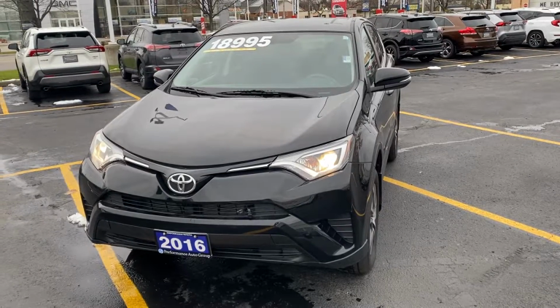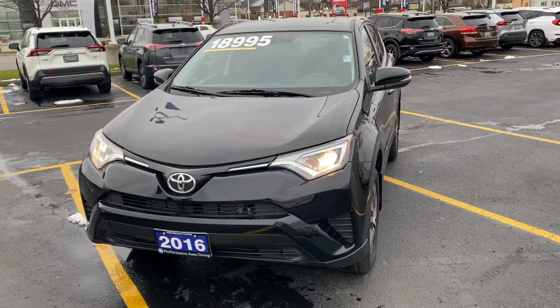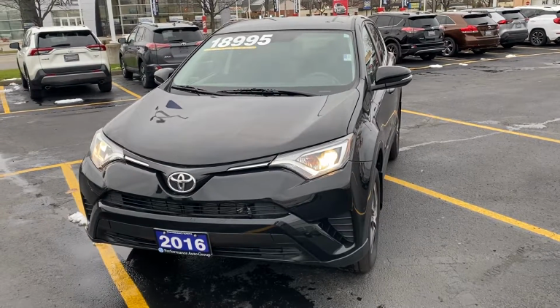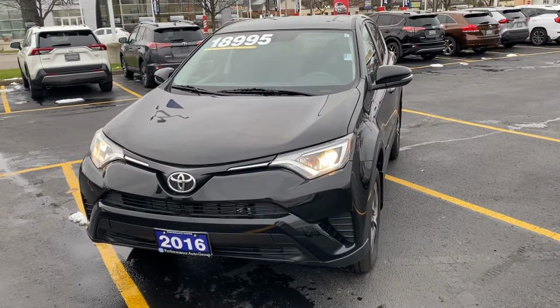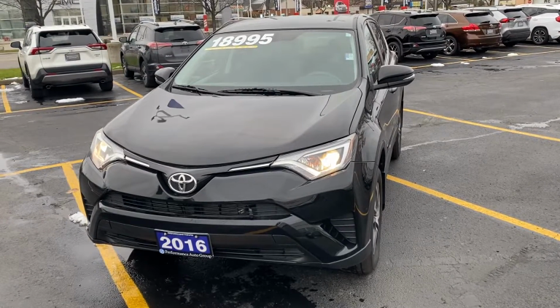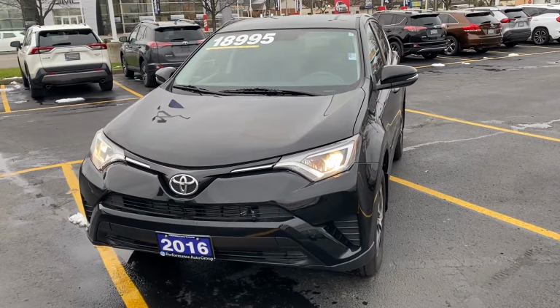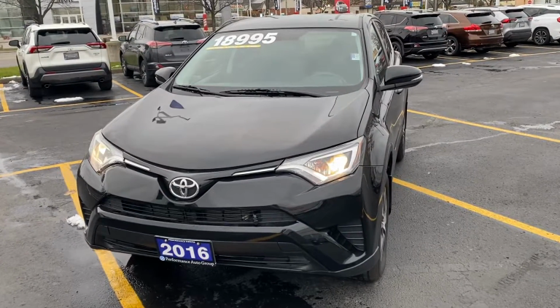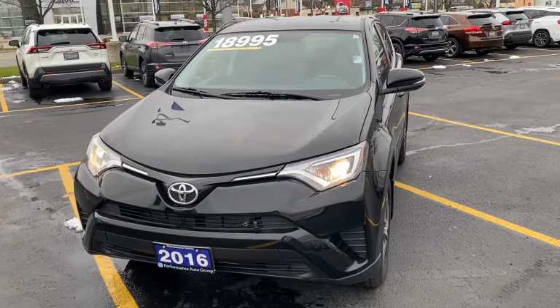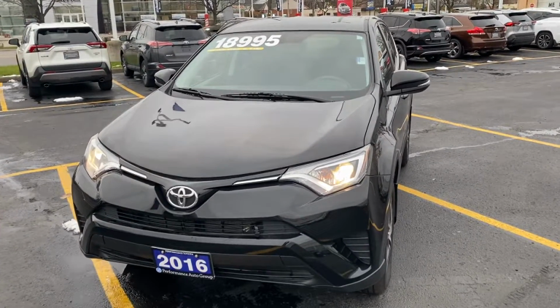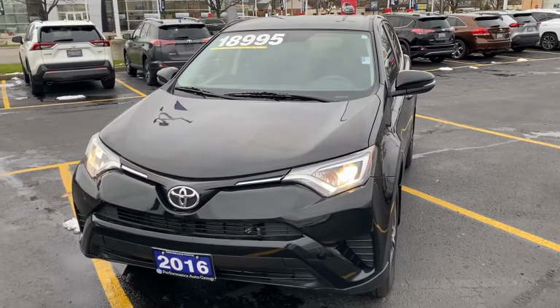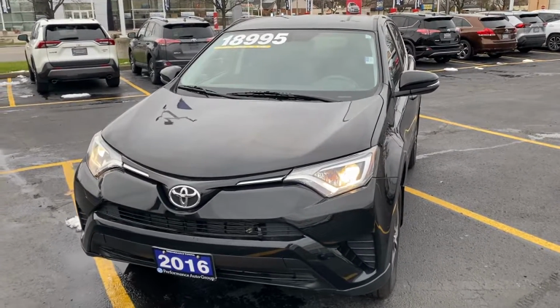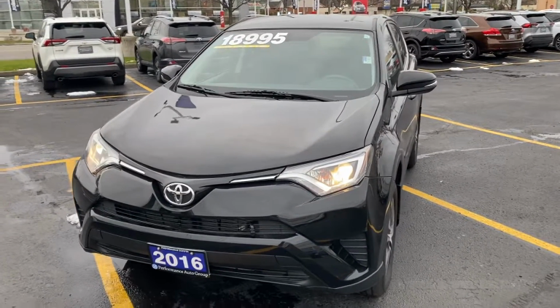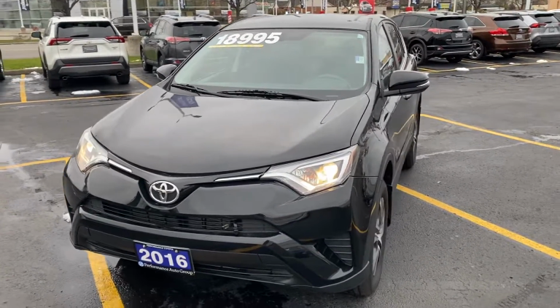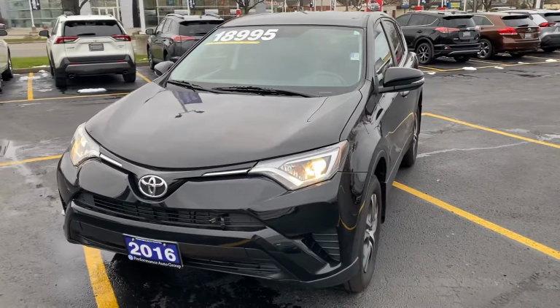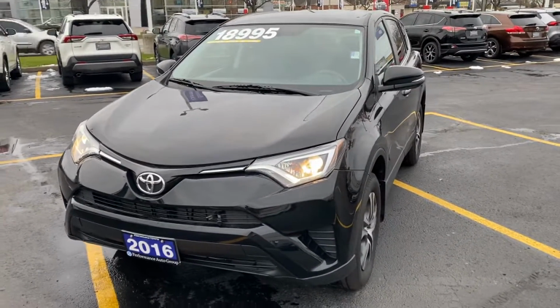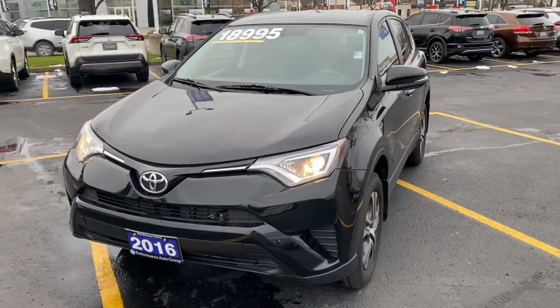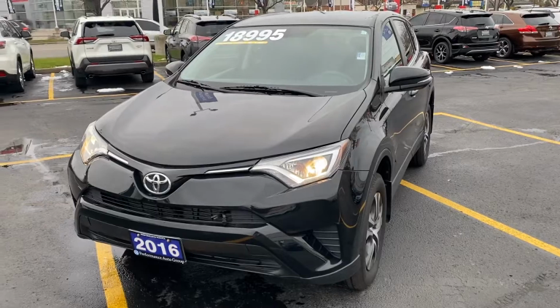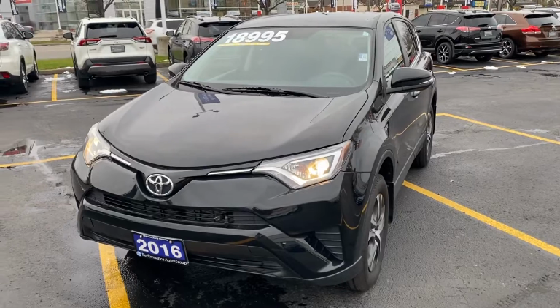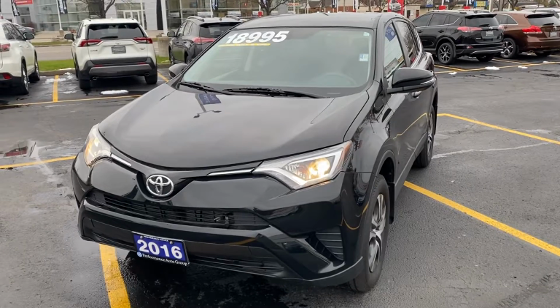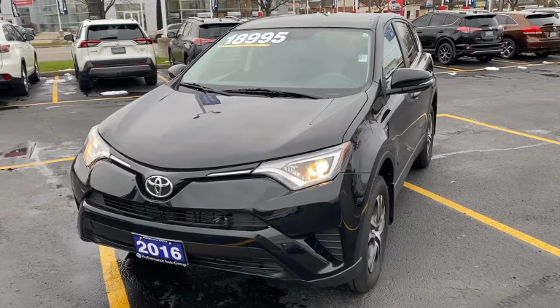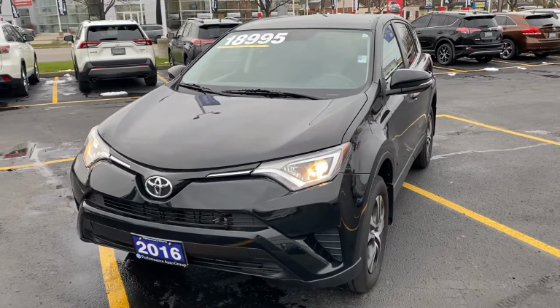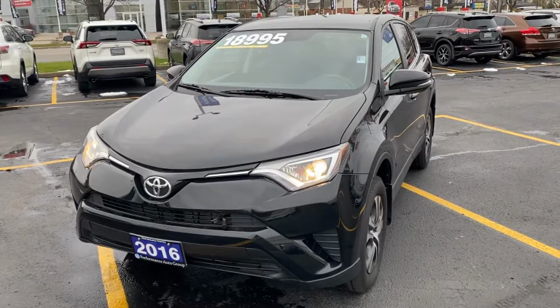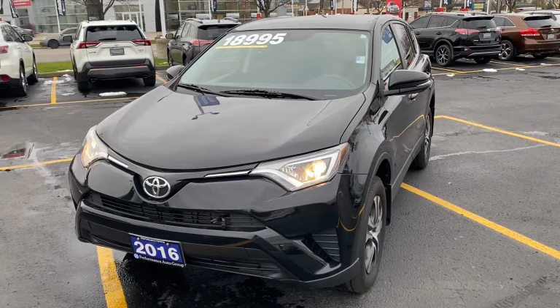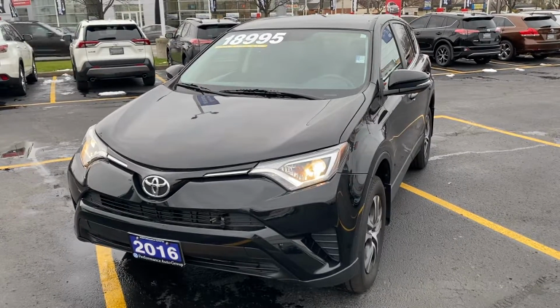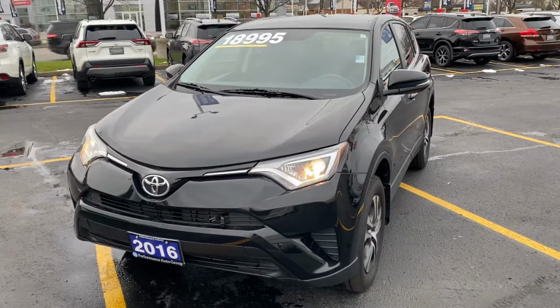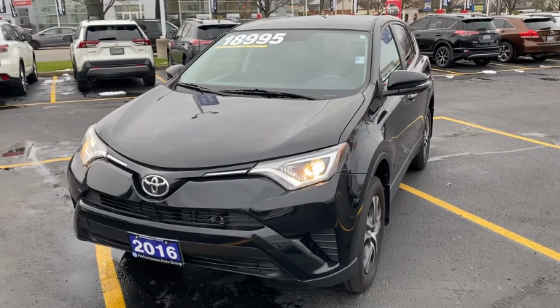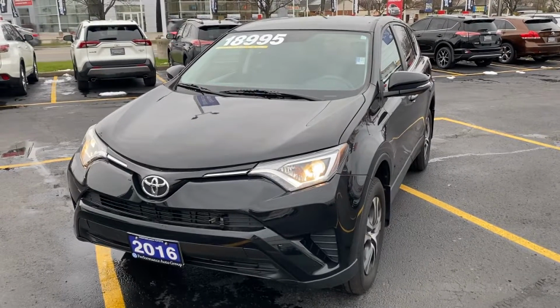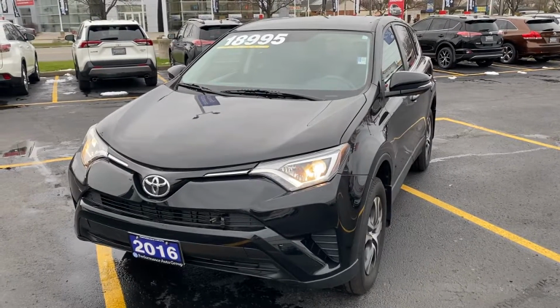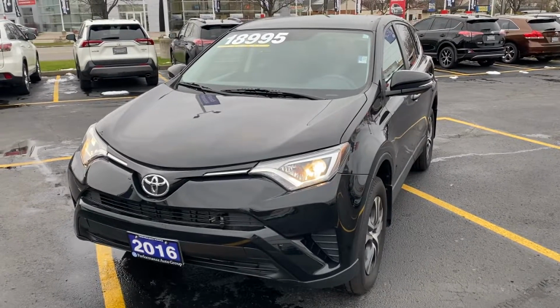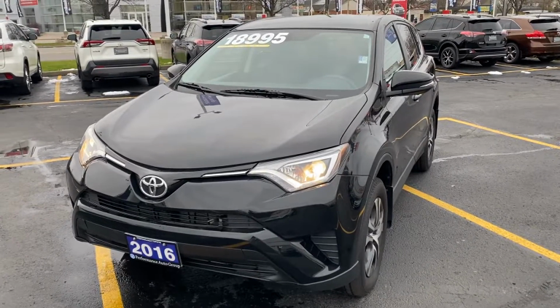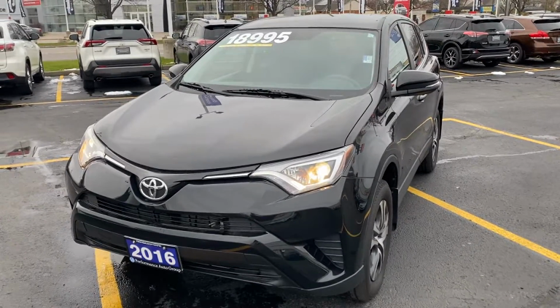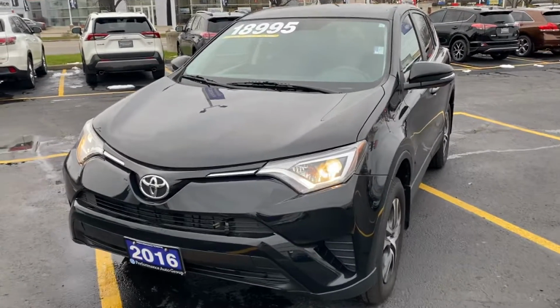Hey Wilson, Zach from Toyota. Just wanted to reach out regarding our 2016 Toyota RAV4 LE all-wheel drive with a quick little exterior walk-around video.